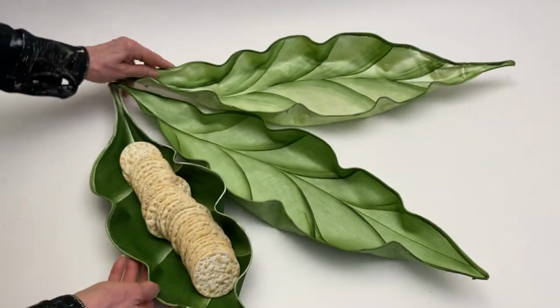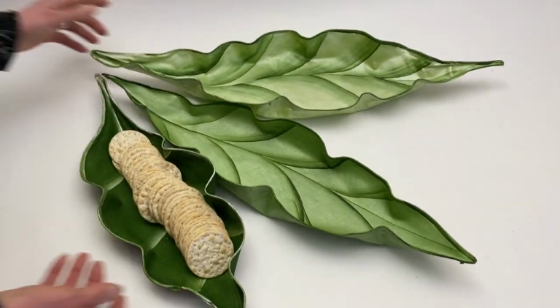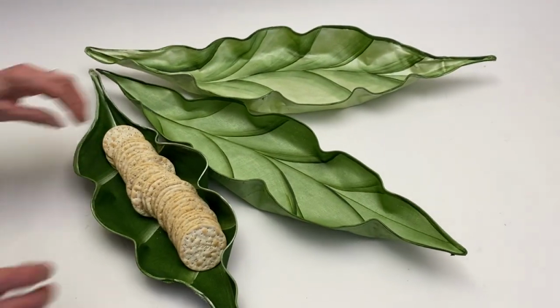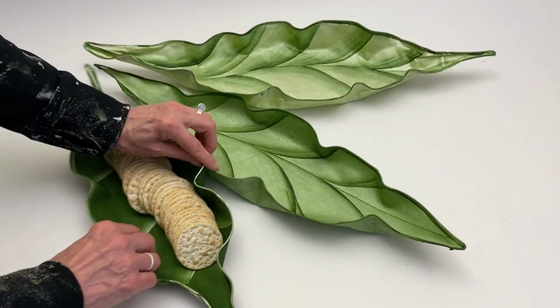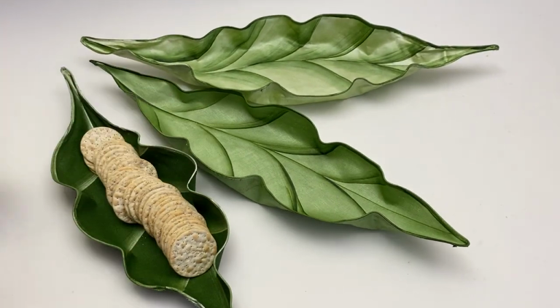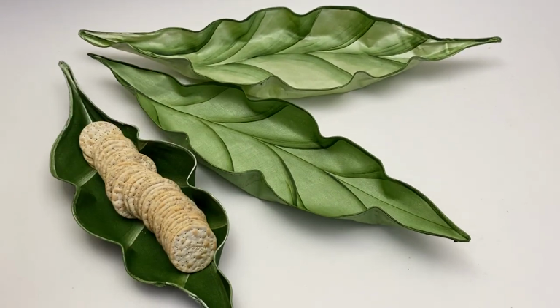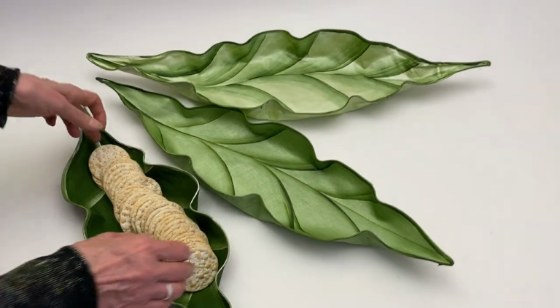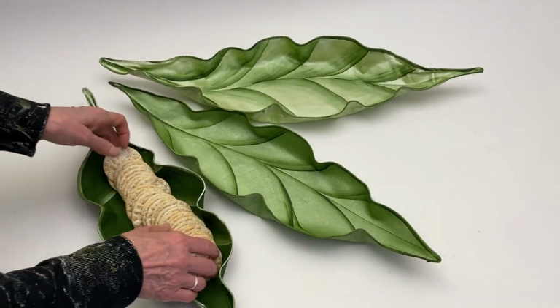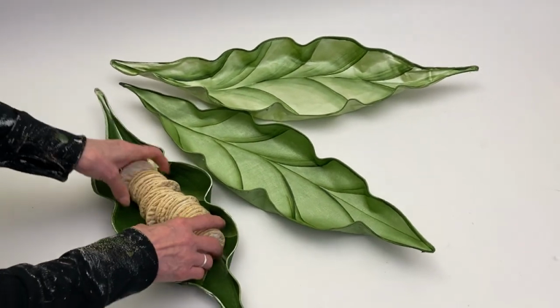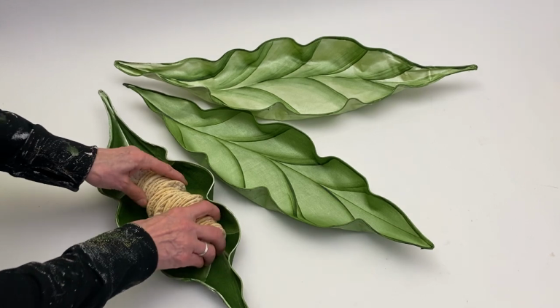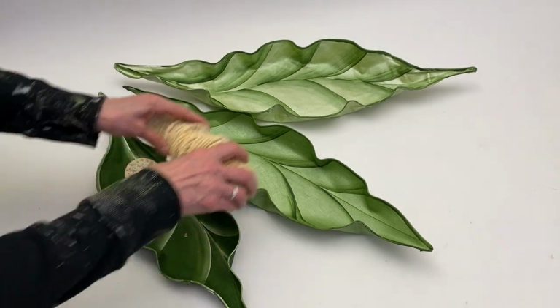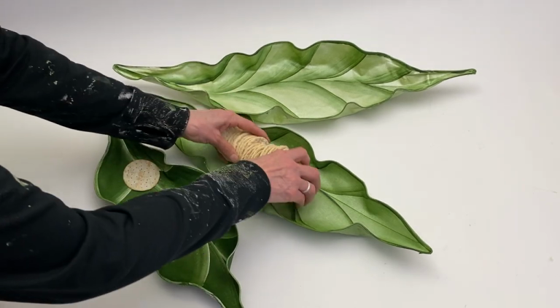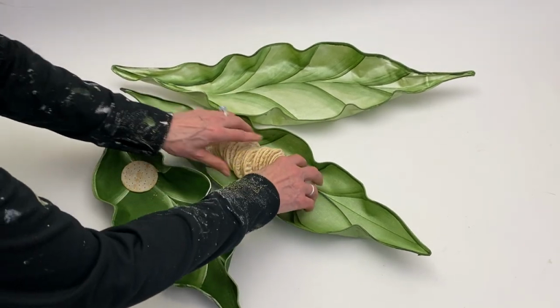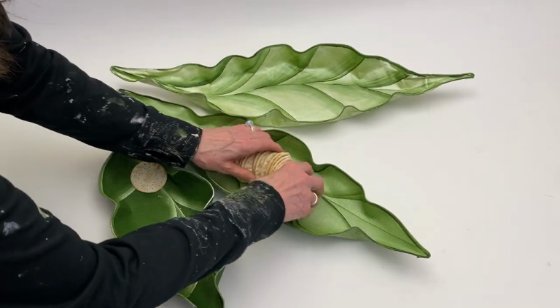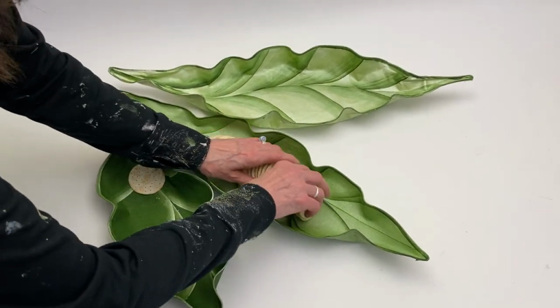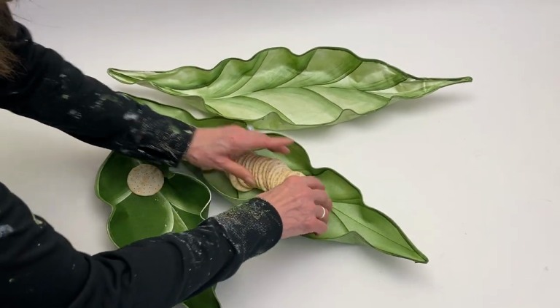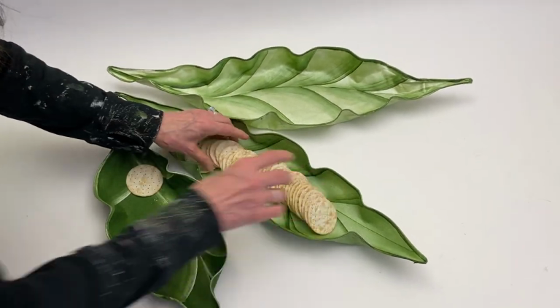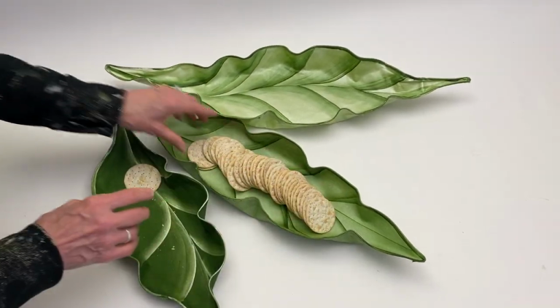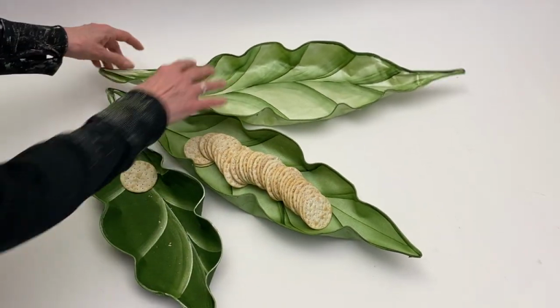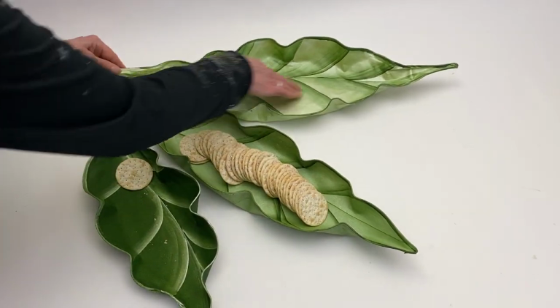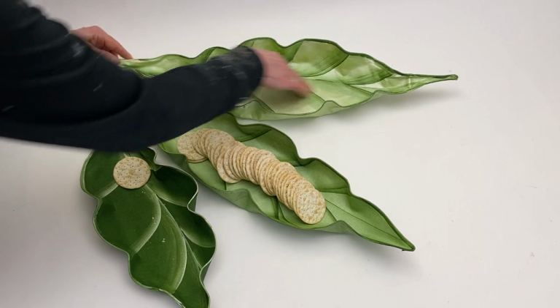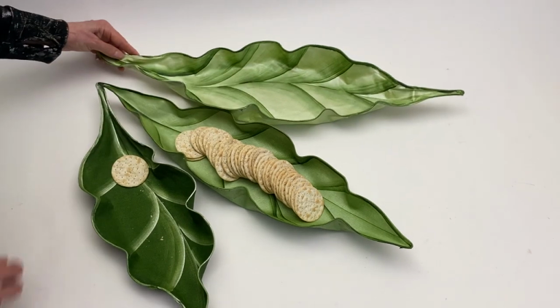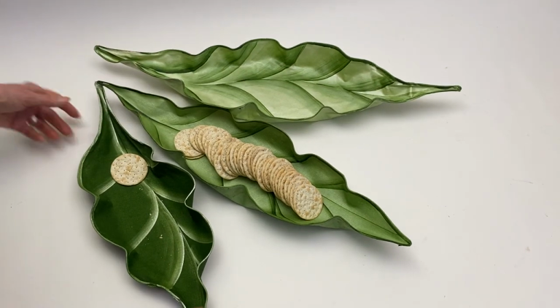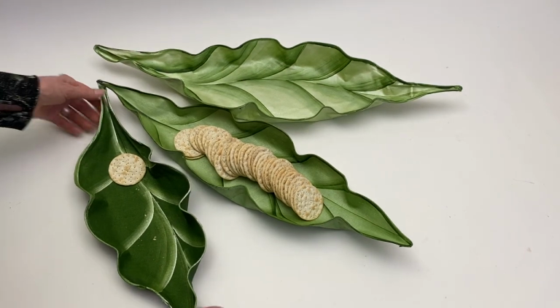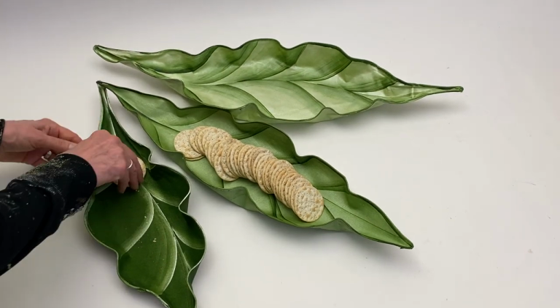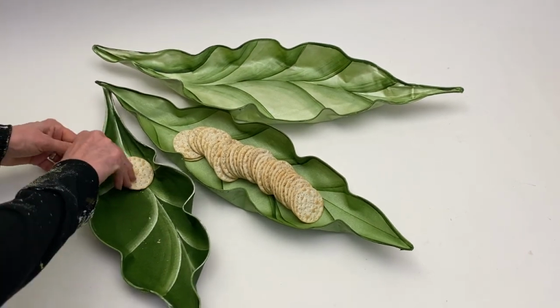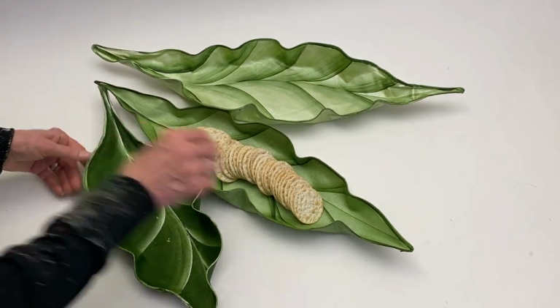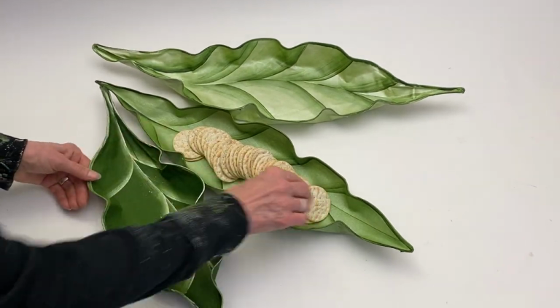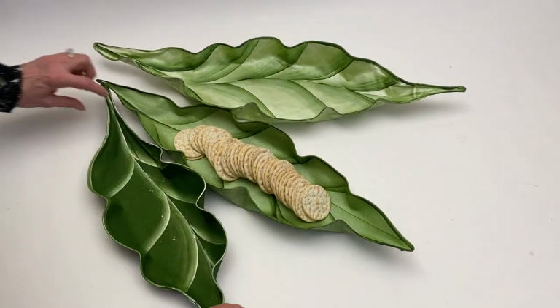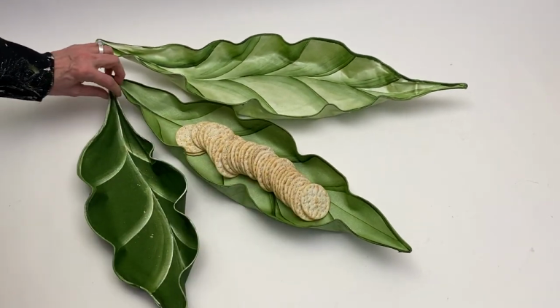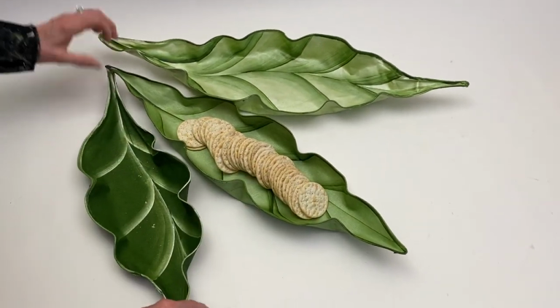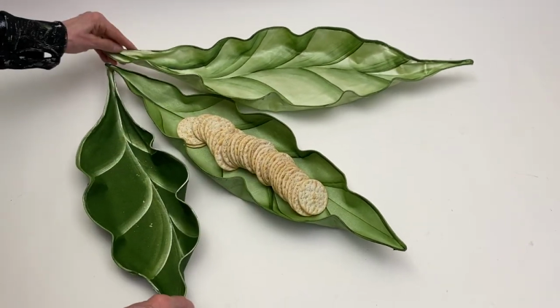They look so fabulous on a buffet. Crackers in any one of them, cheeses — you can put a full cheese board here. There you go. Cheers!